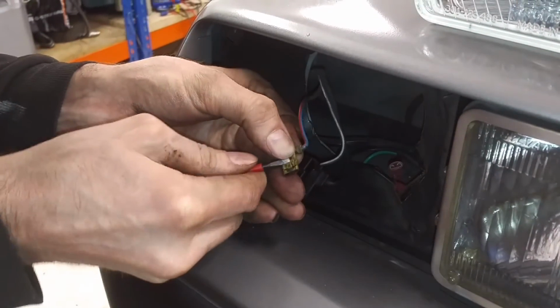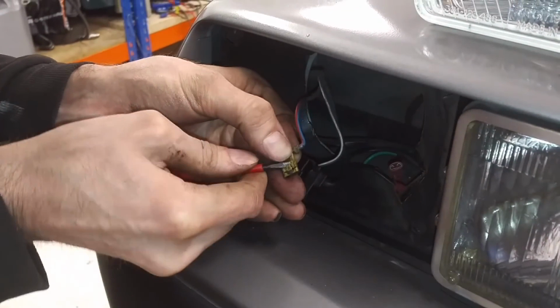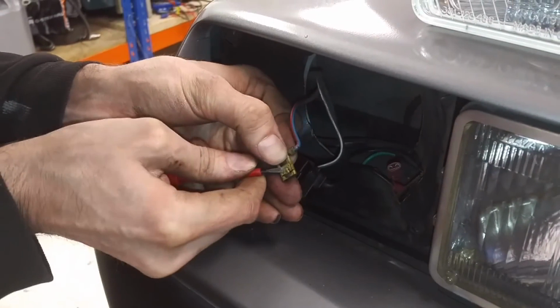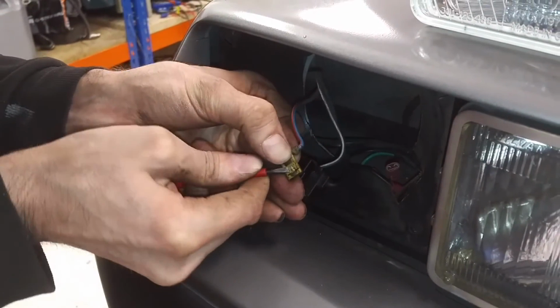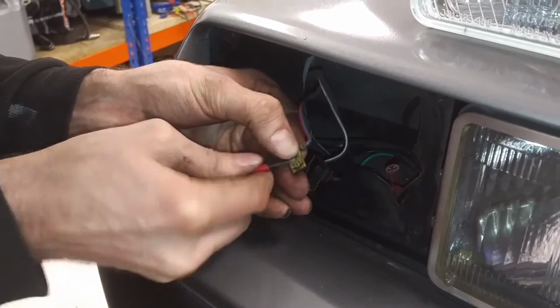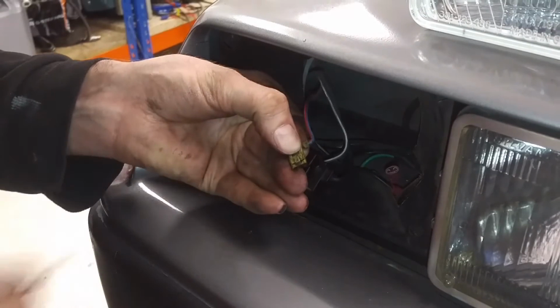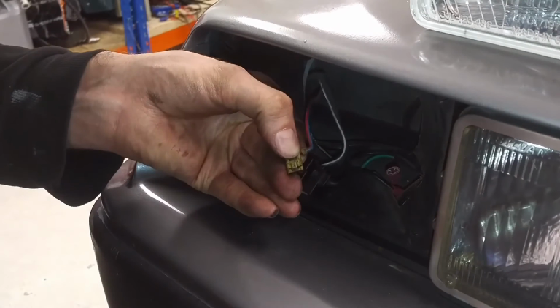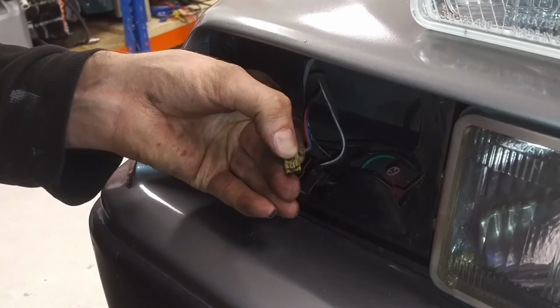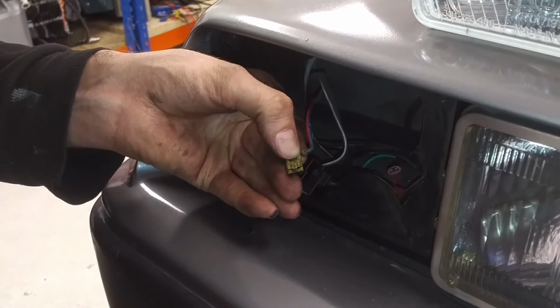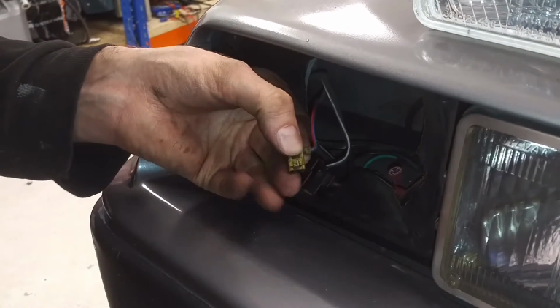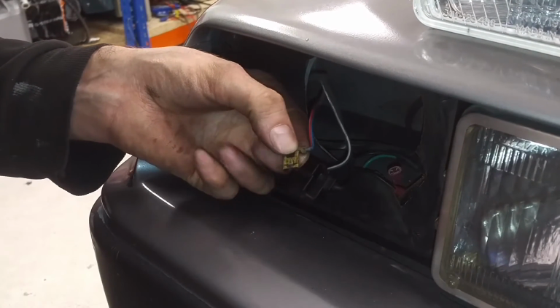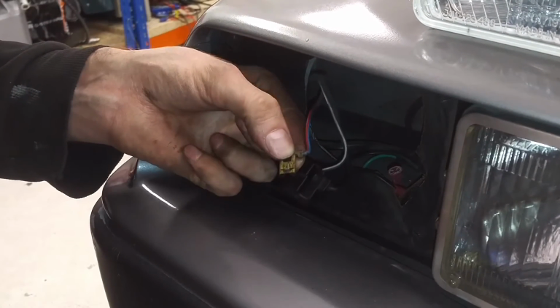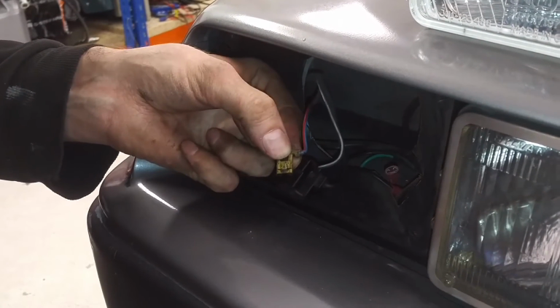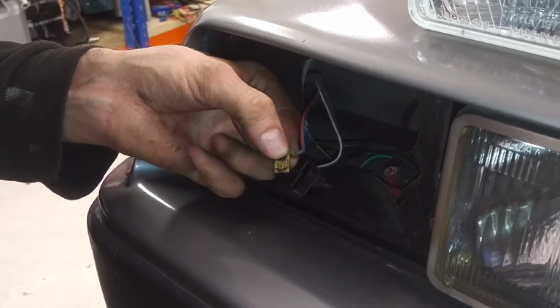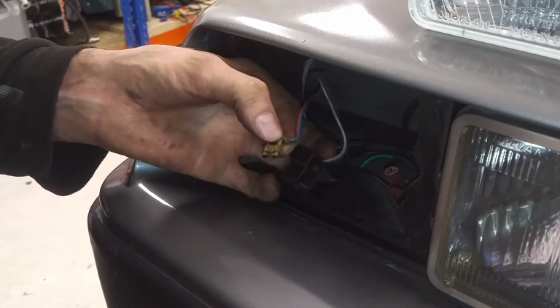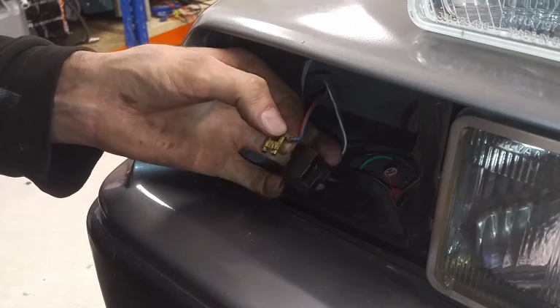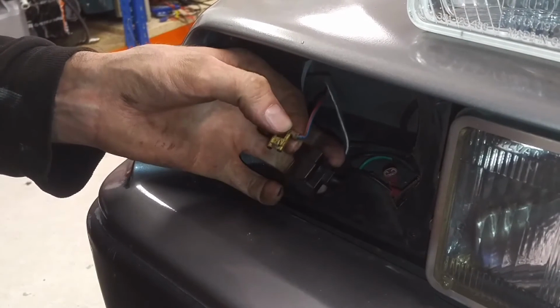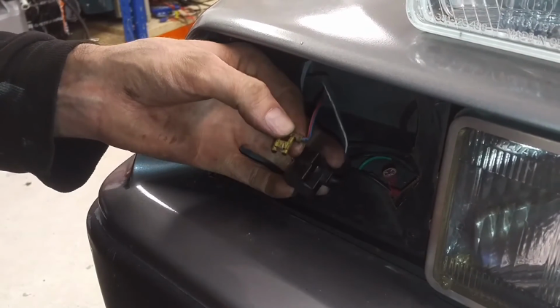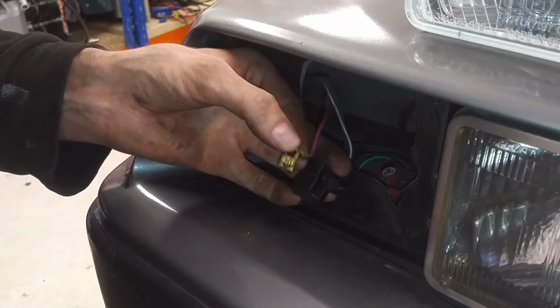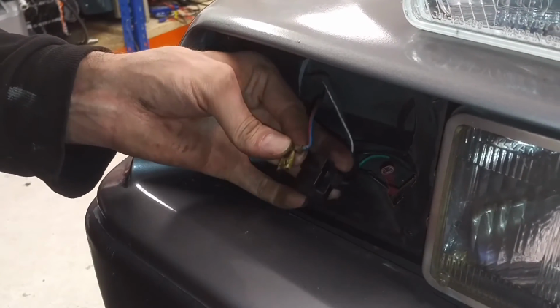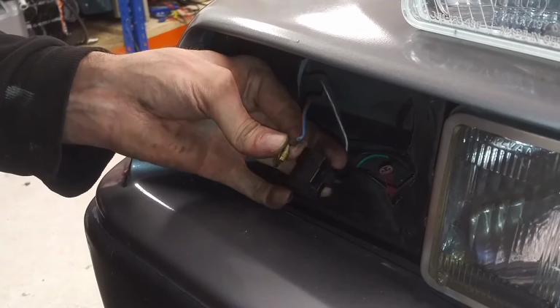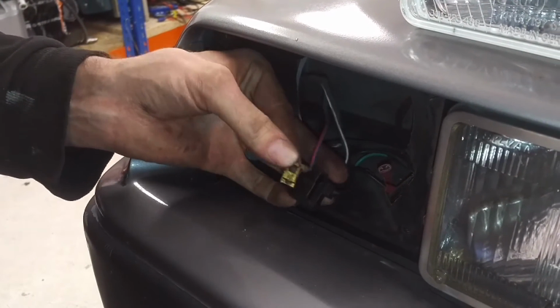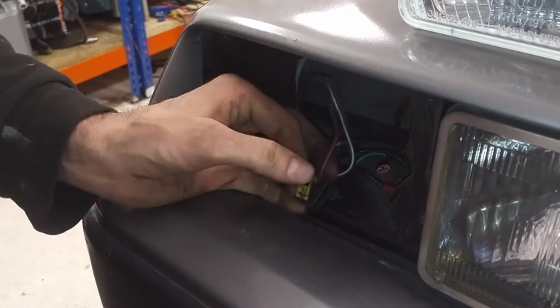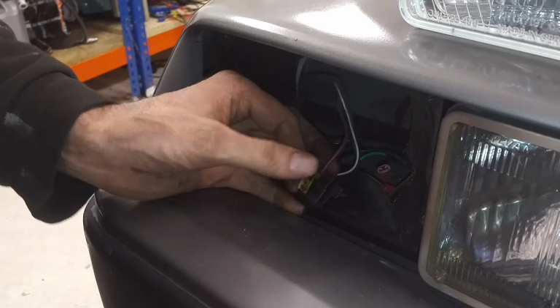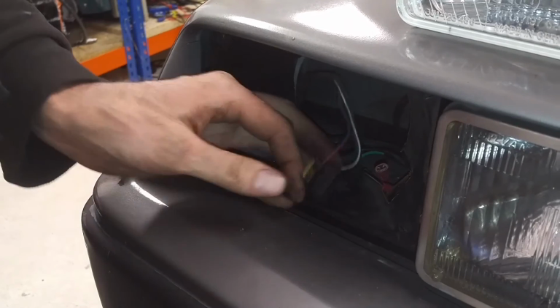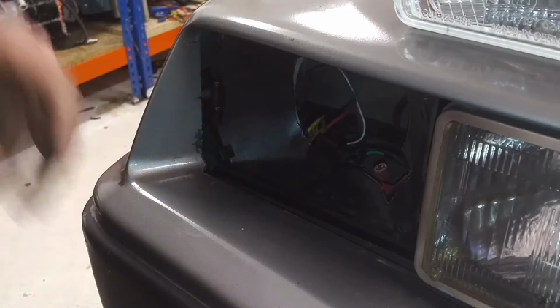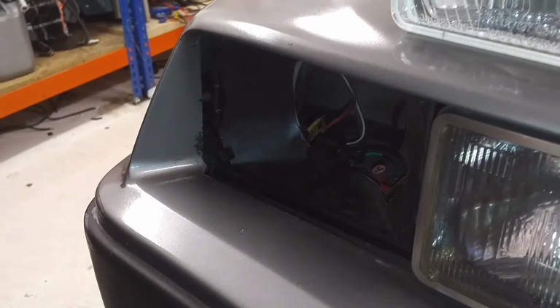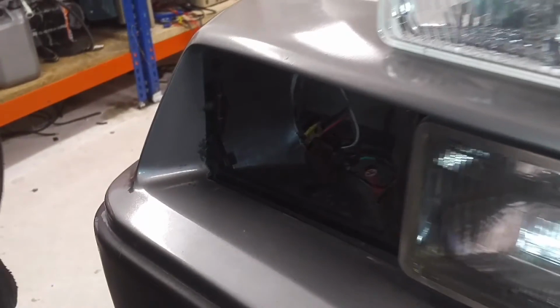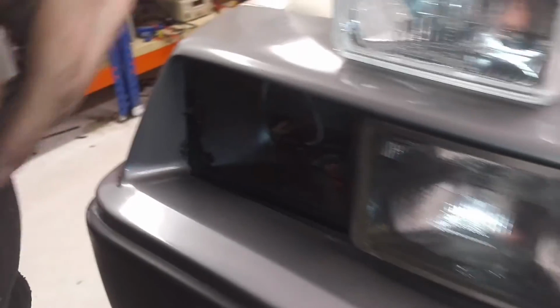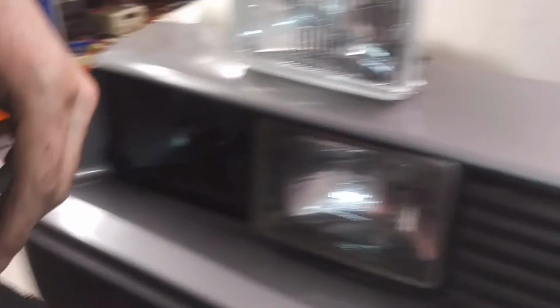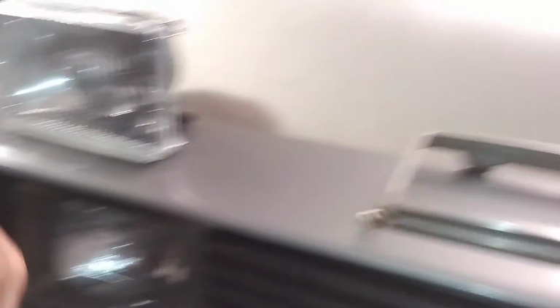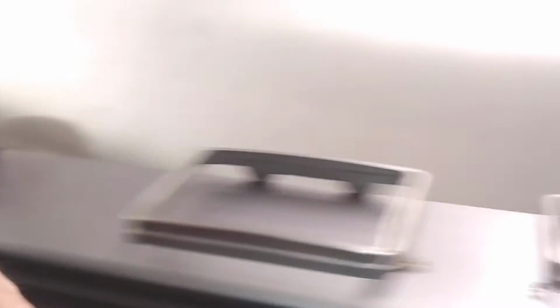You do that — there you go, like that. You do that on all three and then you put them in in this order, switching to the other headlight now which I've already done.